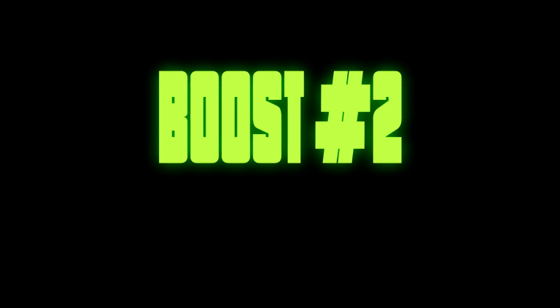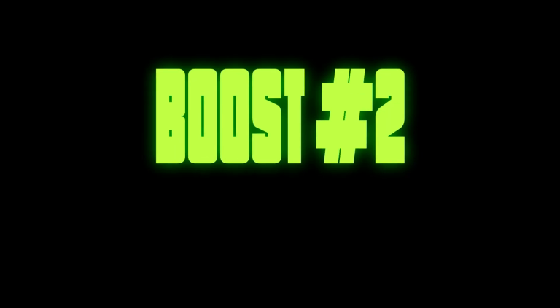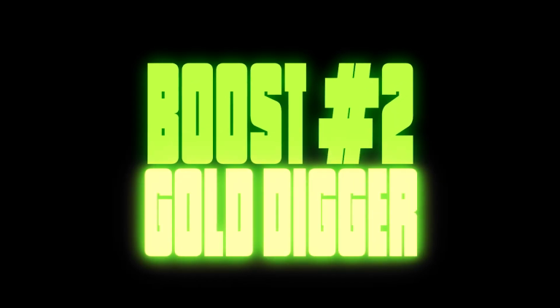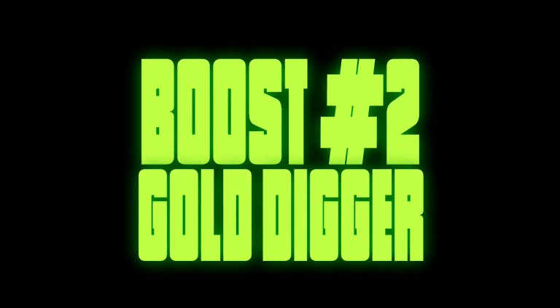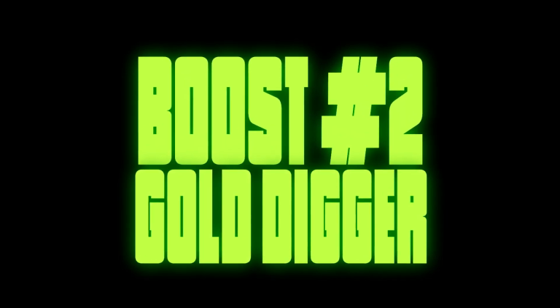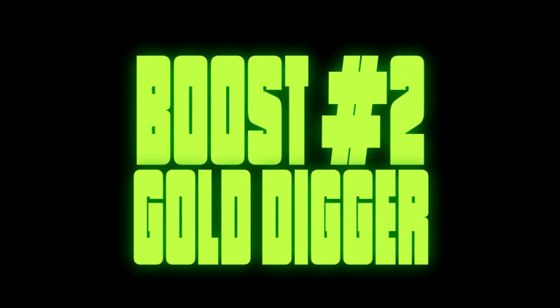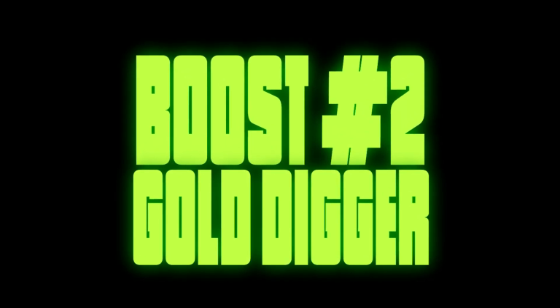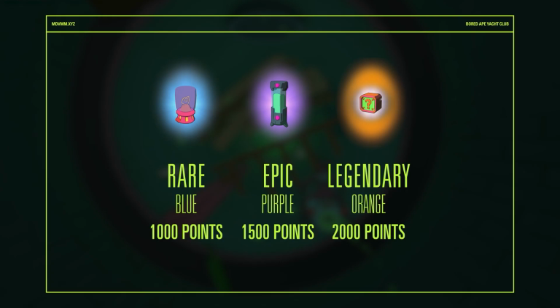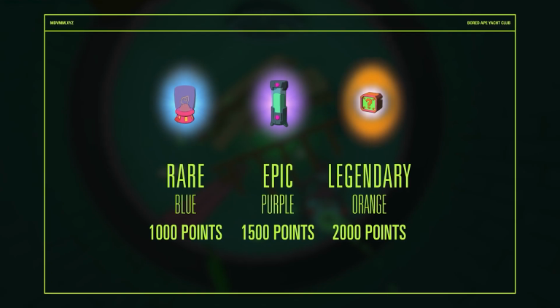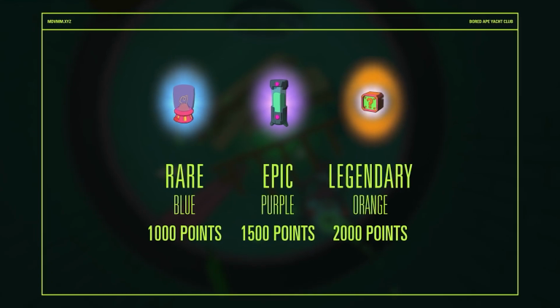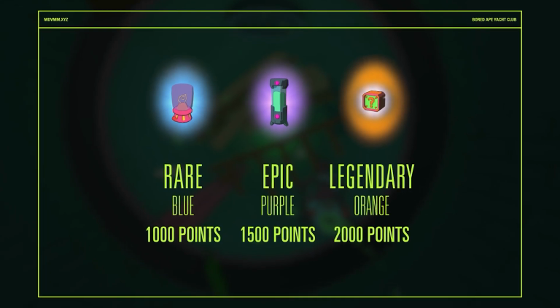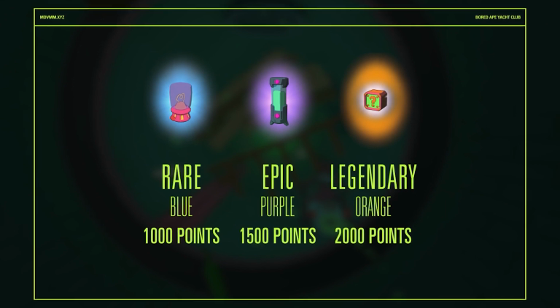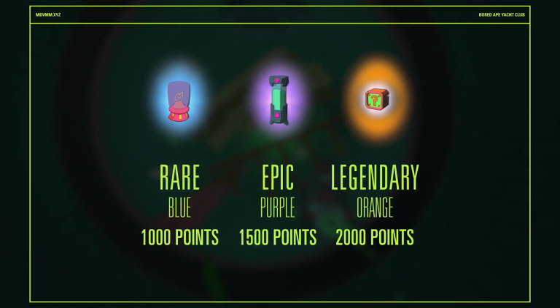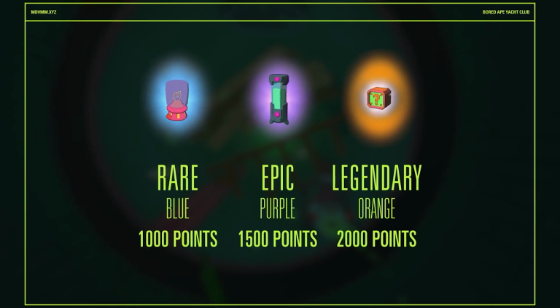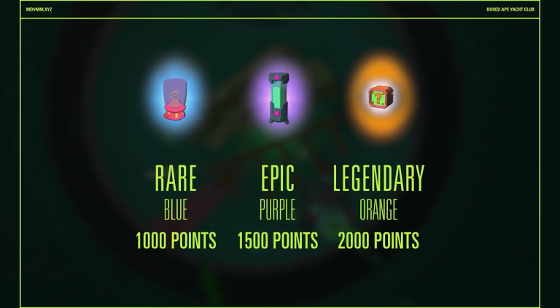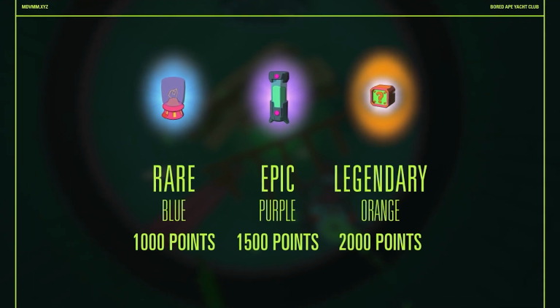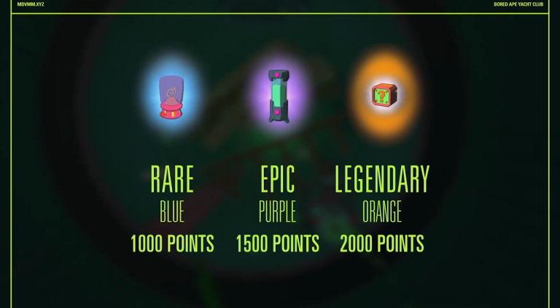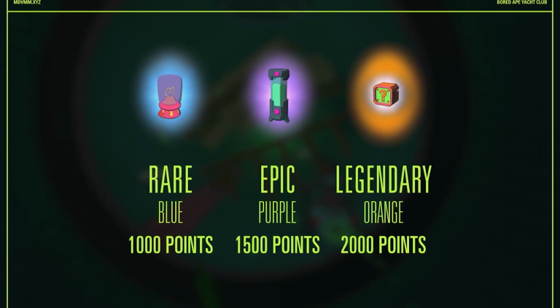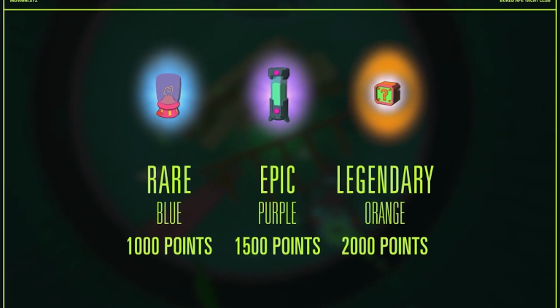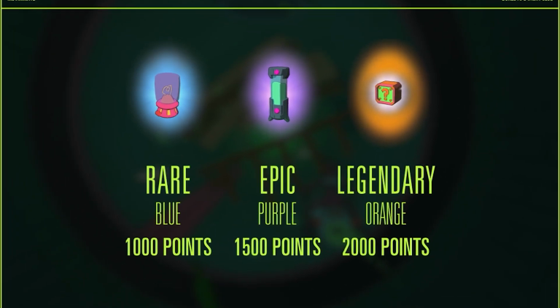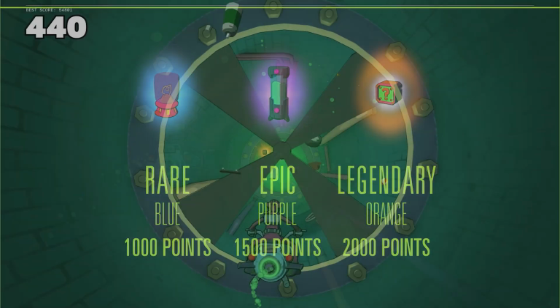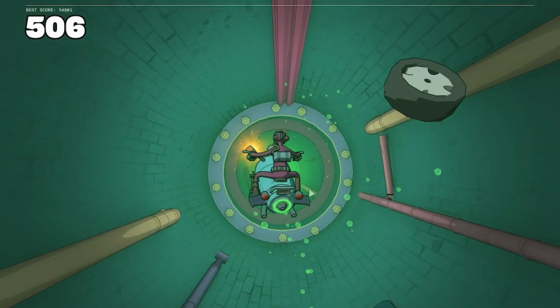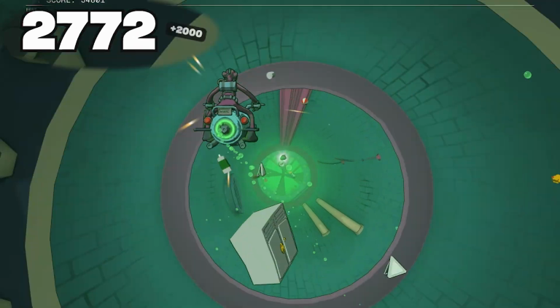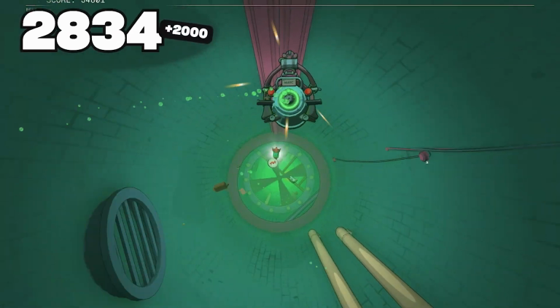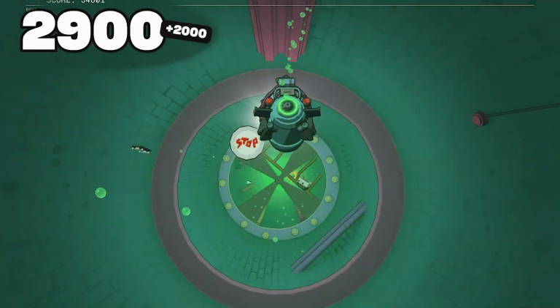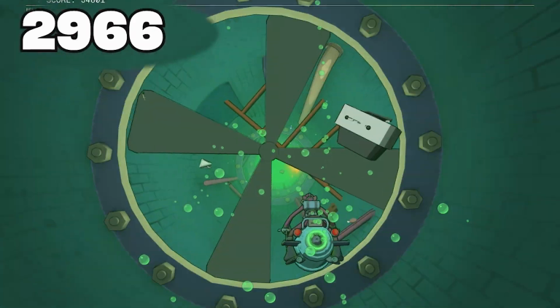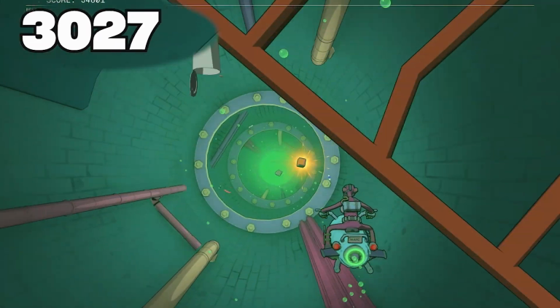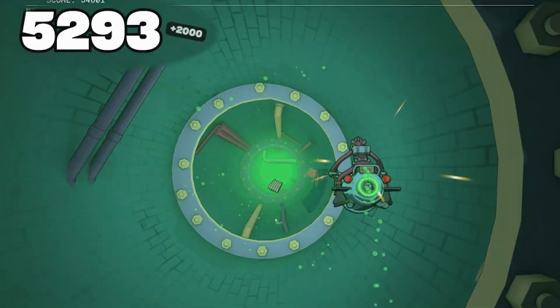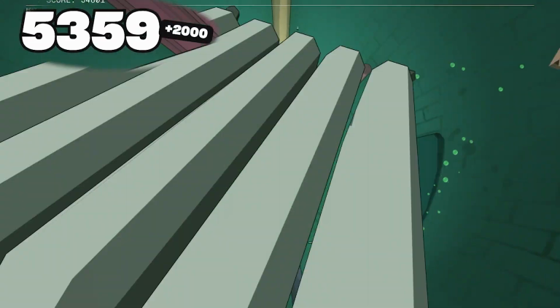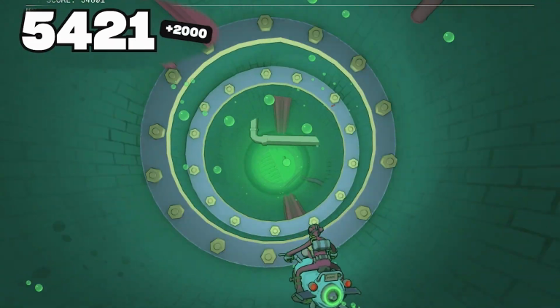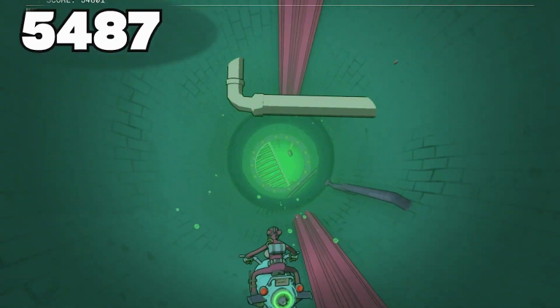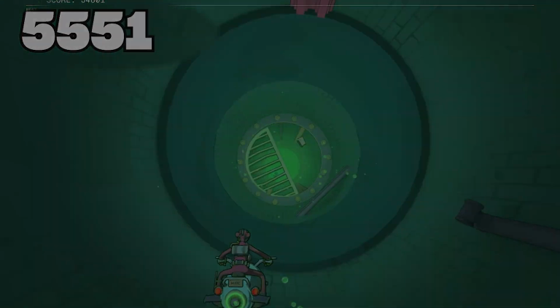Boost number two: Gold Digger. This boost will increase the spawn chance of rare items. Specifically, rare, epic, and legendary items will appear more frequently. This is a great way to rack up more points in your sewer runs, as collecting these items can quickly add up.